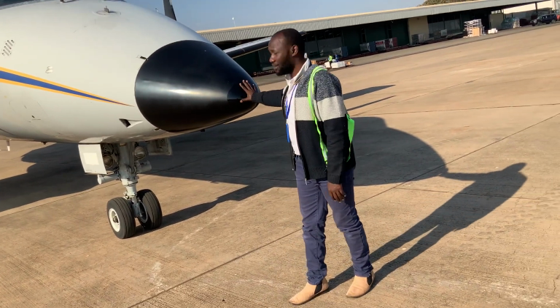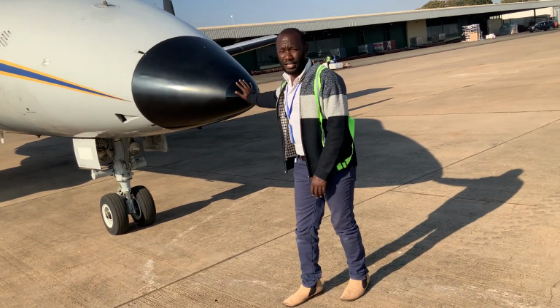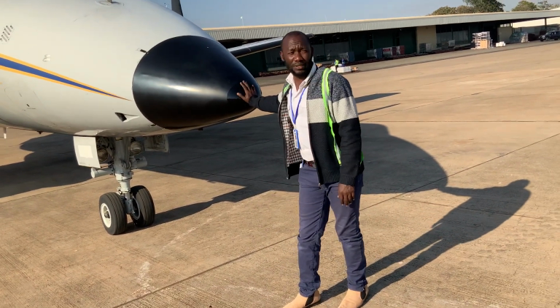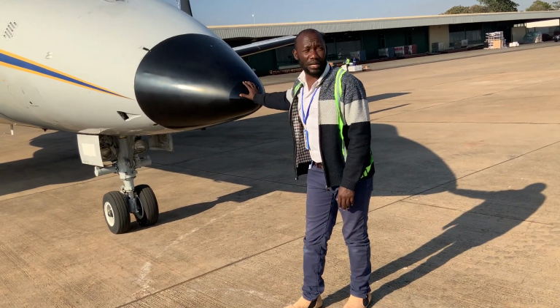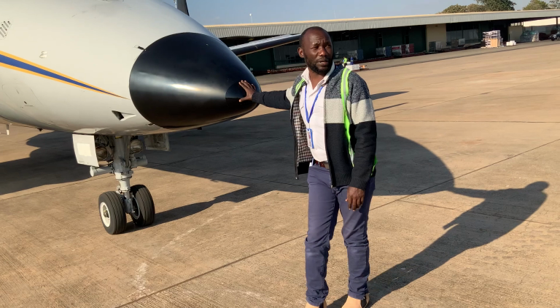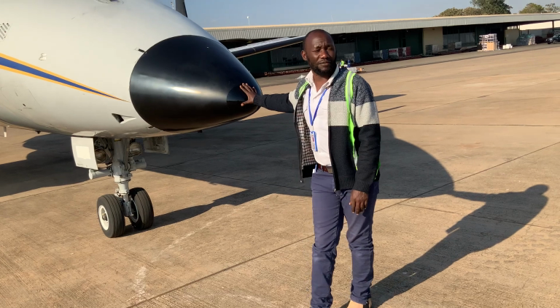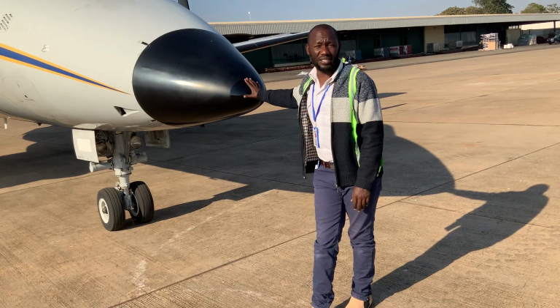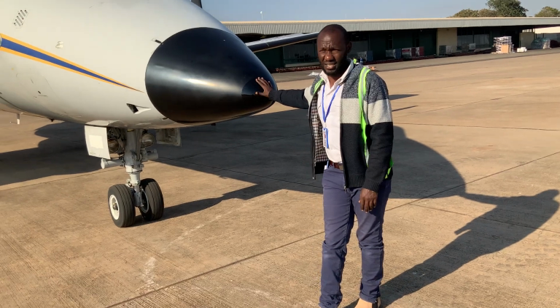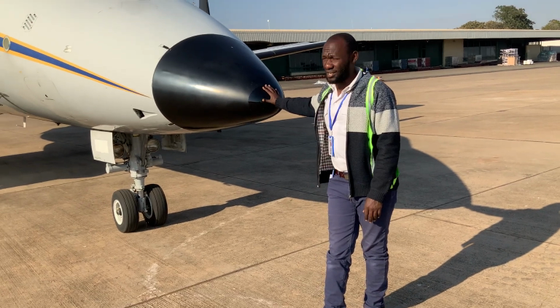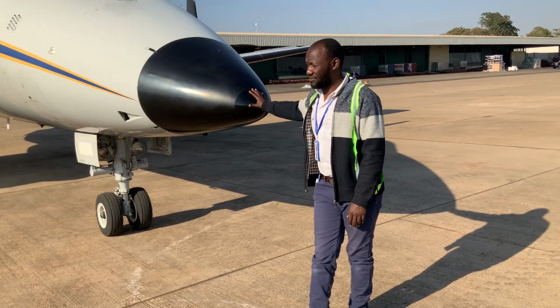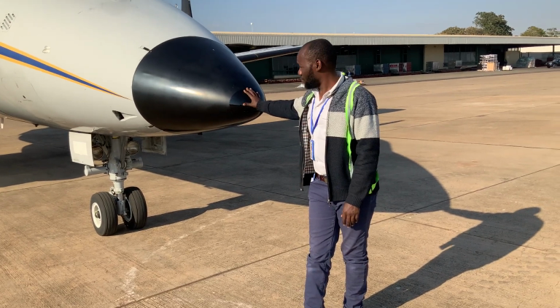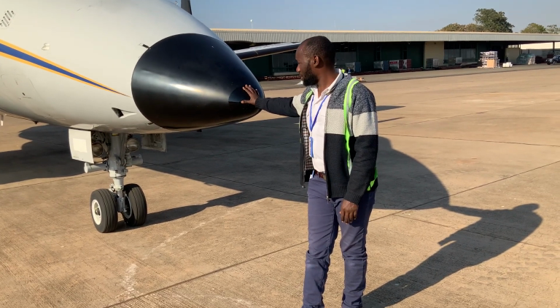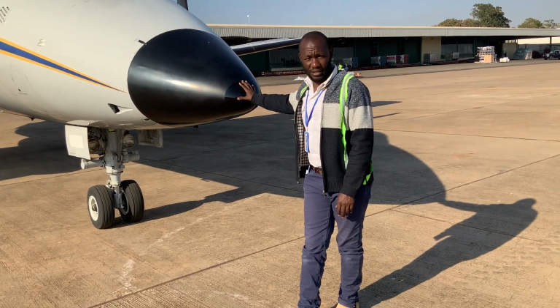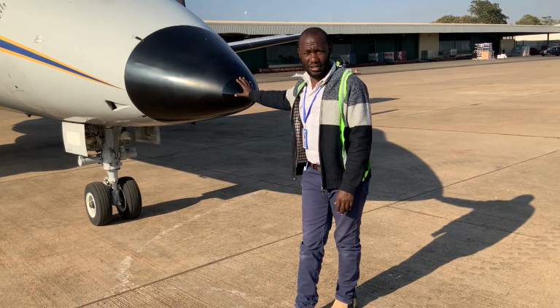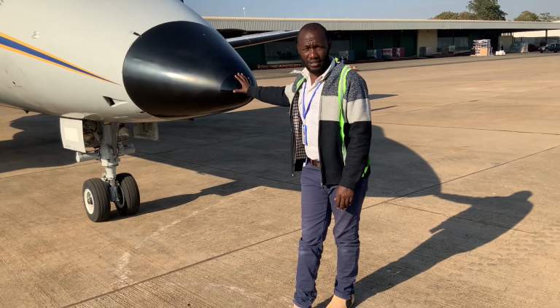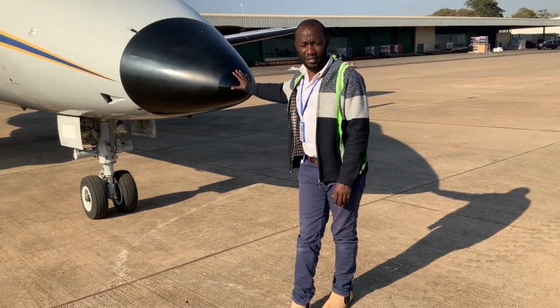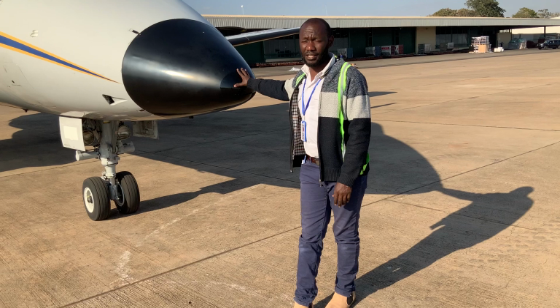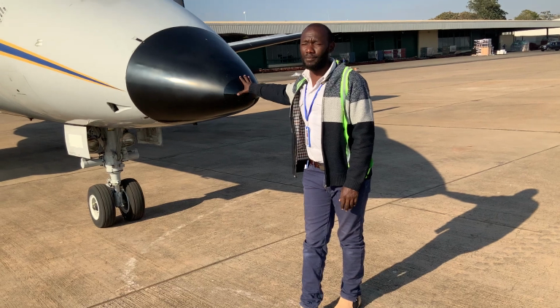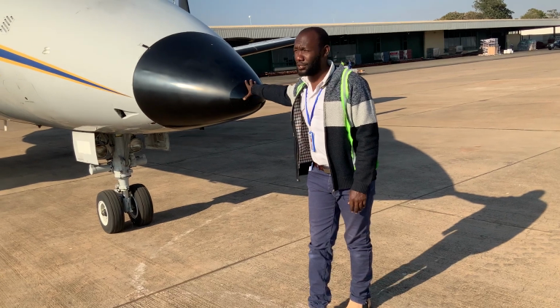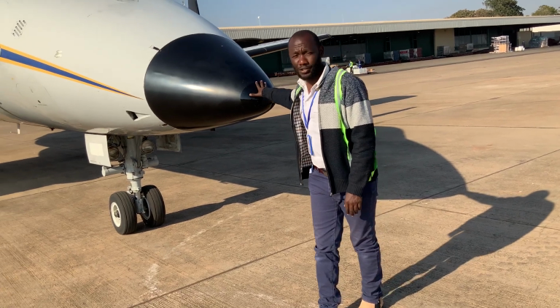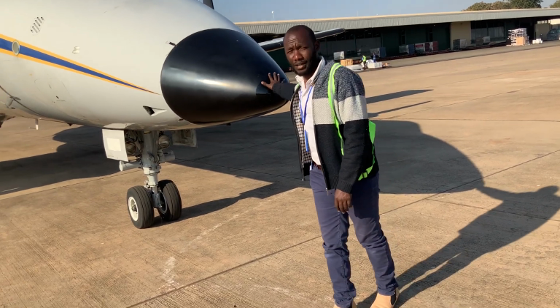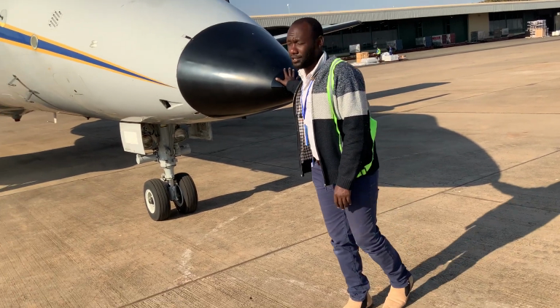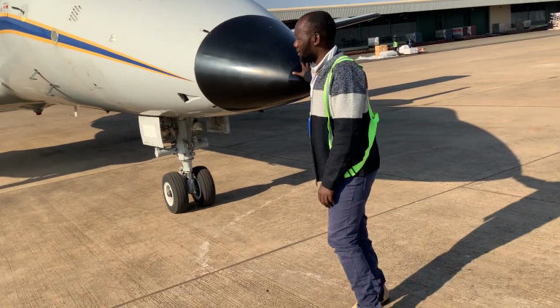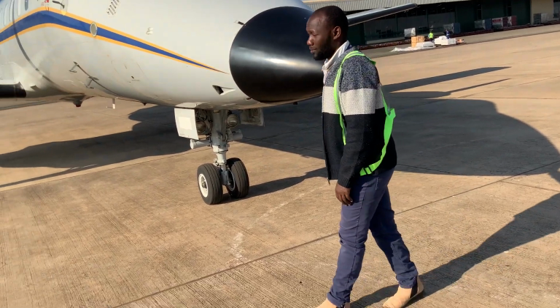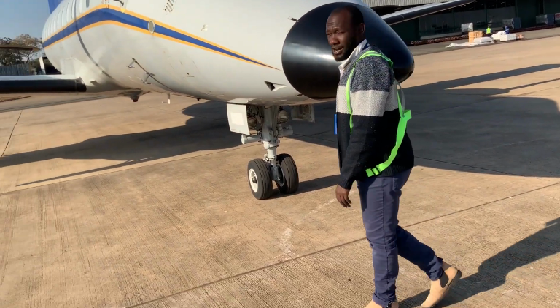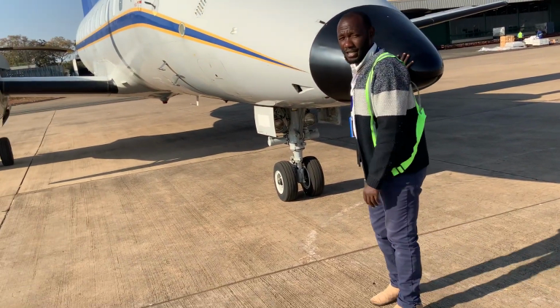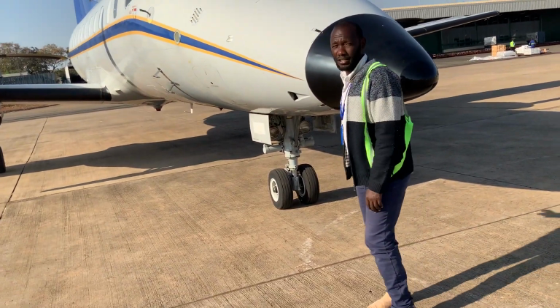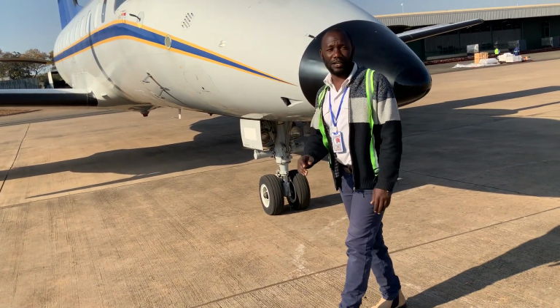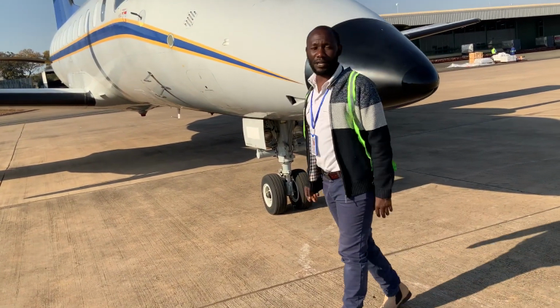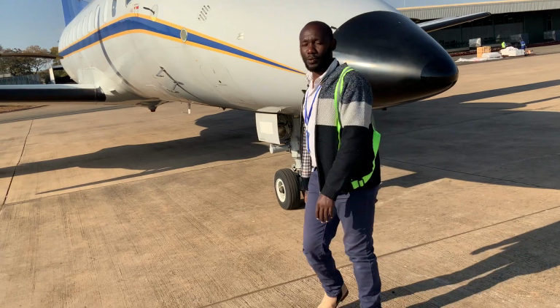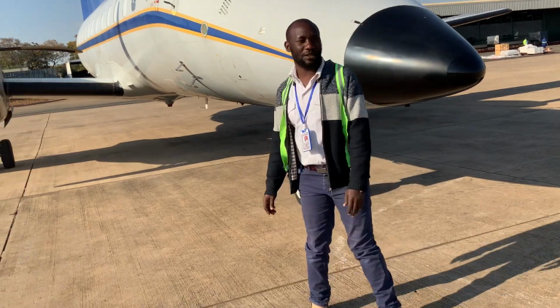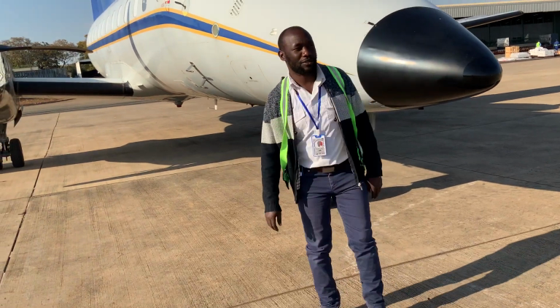It's a brand new aircraft which landed yesterday here at Kamuzu International Airport. So it is the Embraer 120. Come with me.